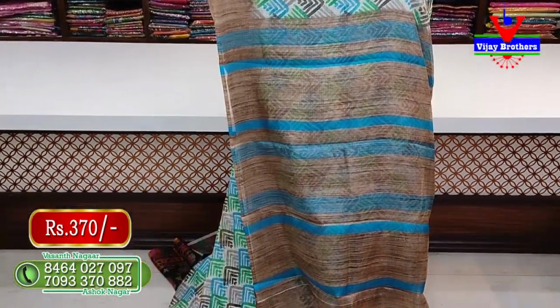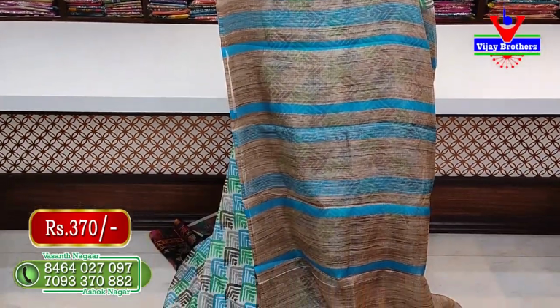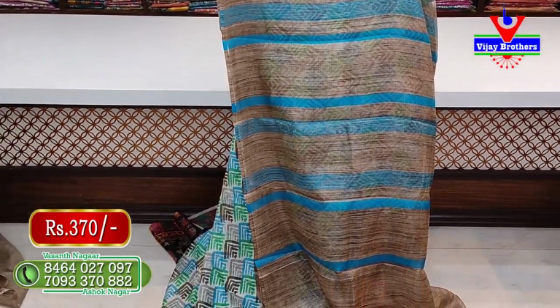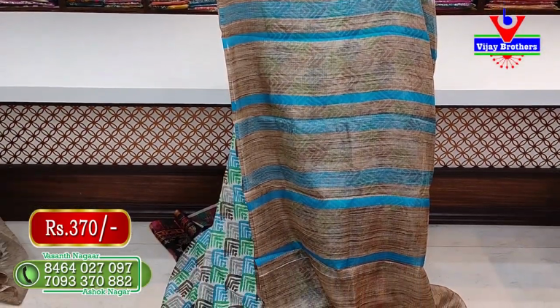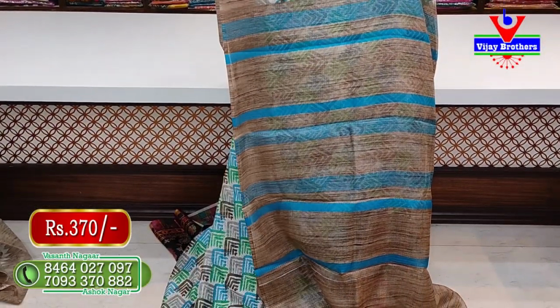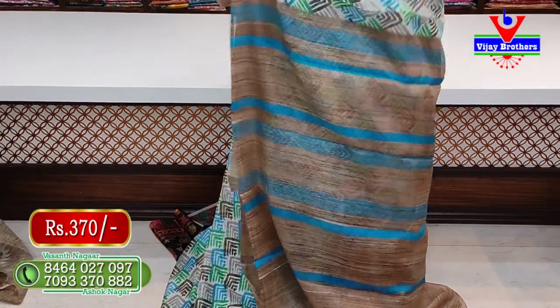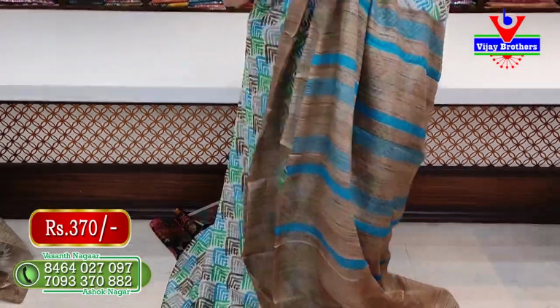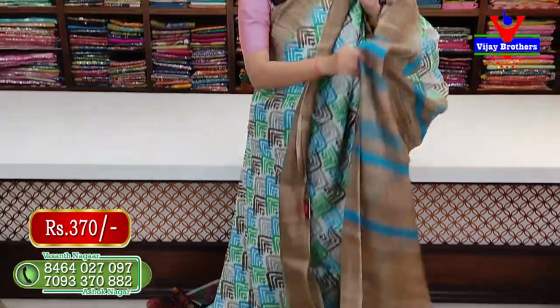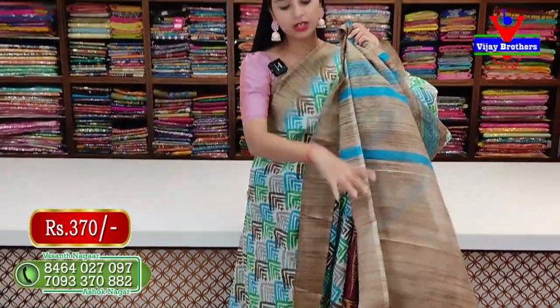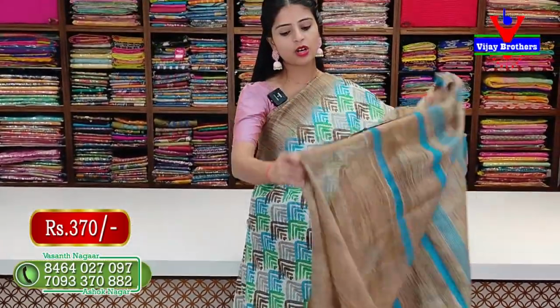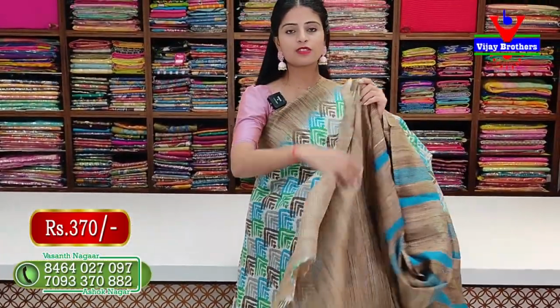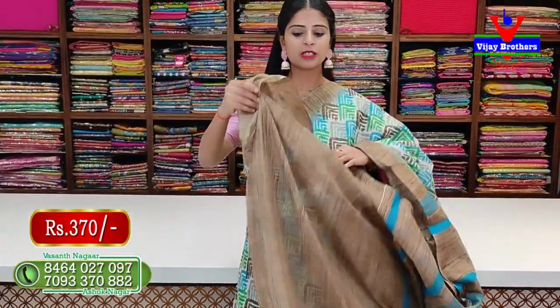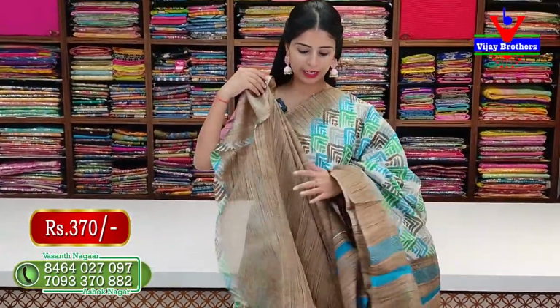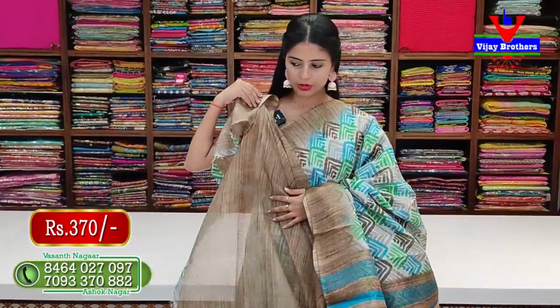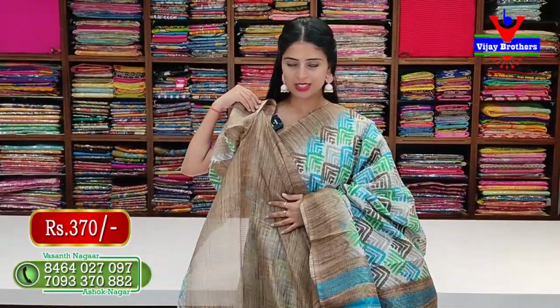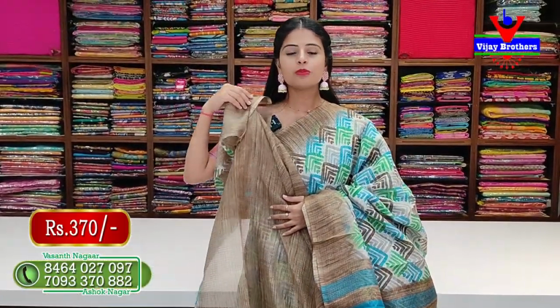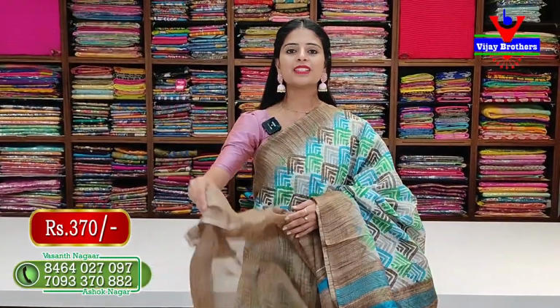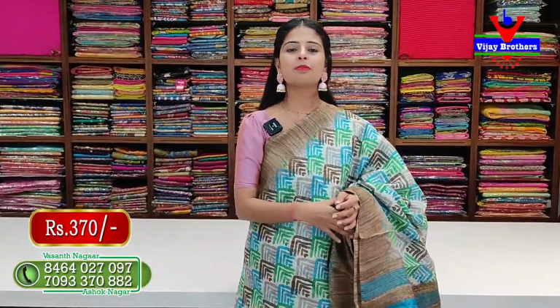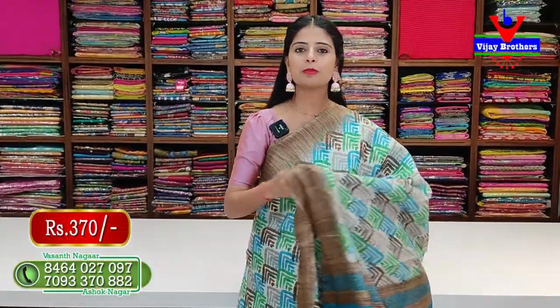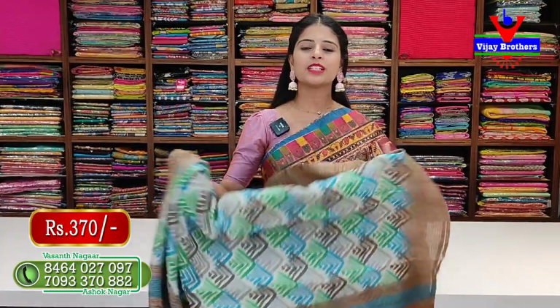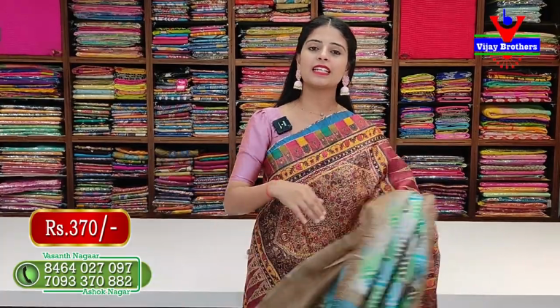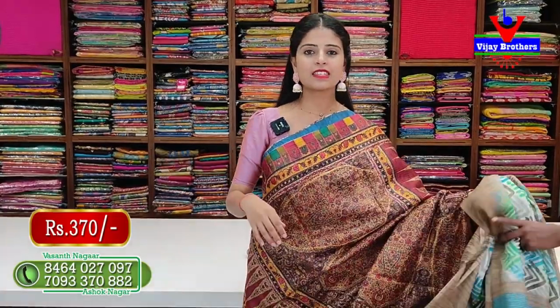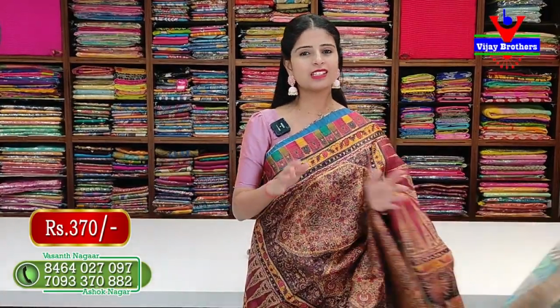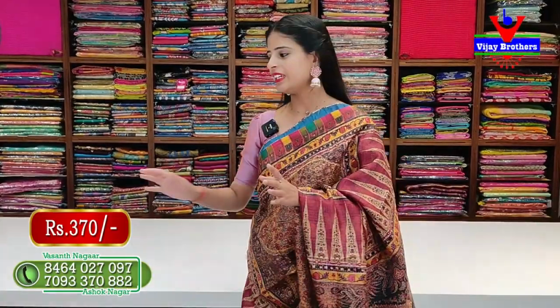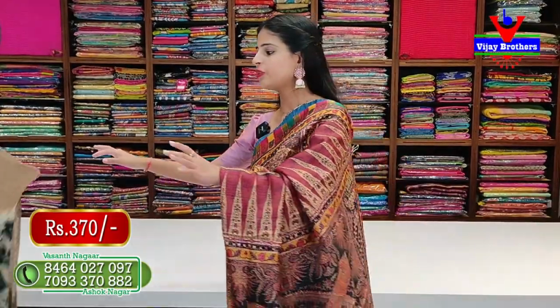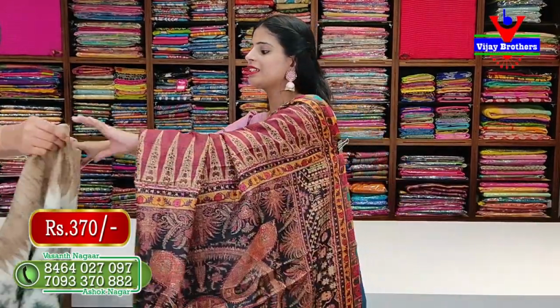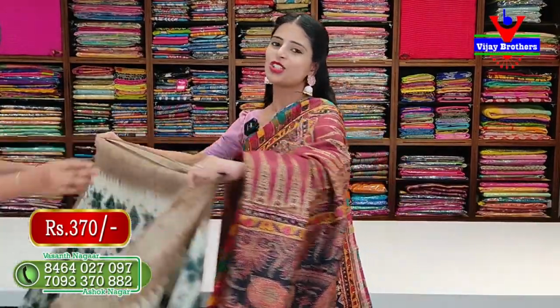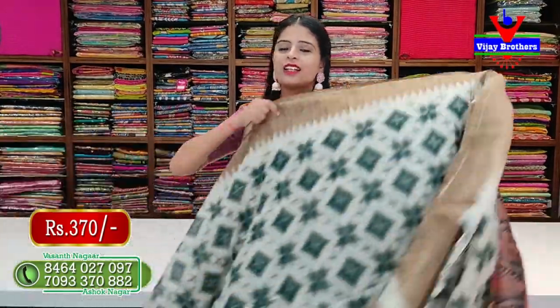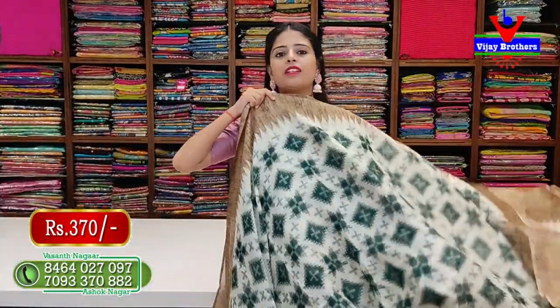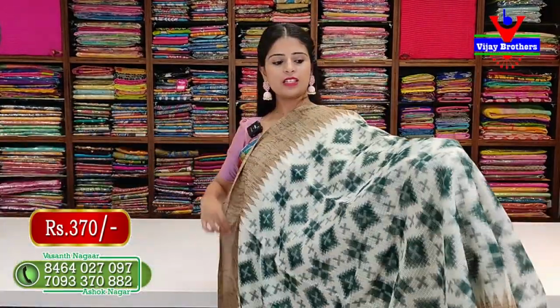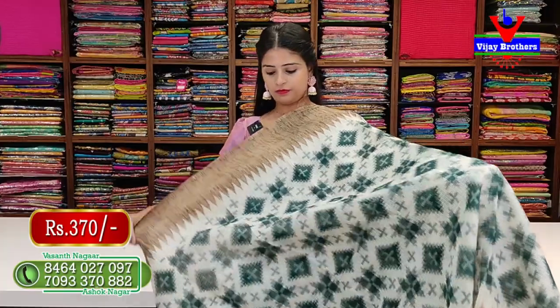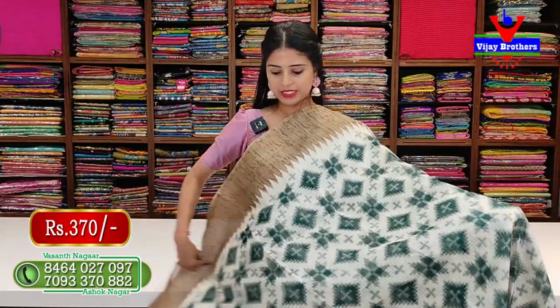I will choose contrast brown lines — it is a beautiful color. The blouse is in contrast with a plain blouse. This is priced at Rs. 370. It is very lightweight and a comfortable saree.